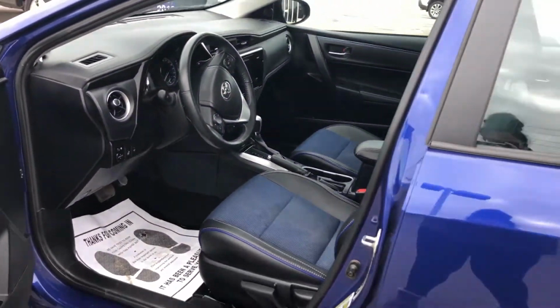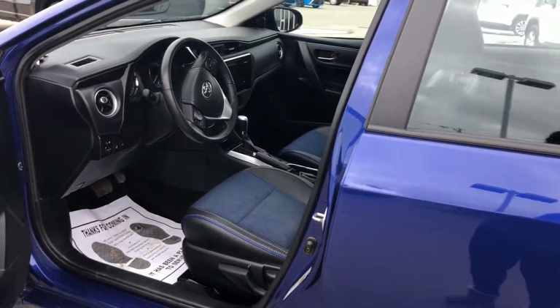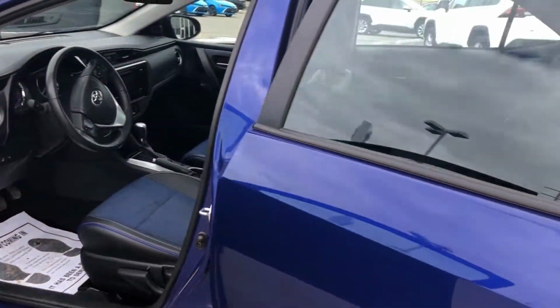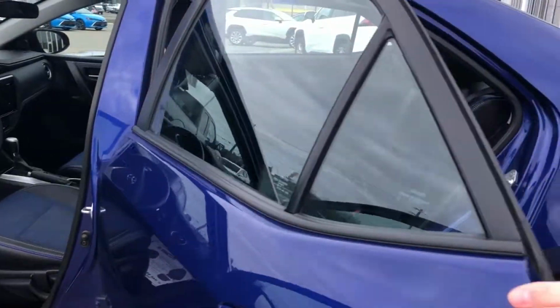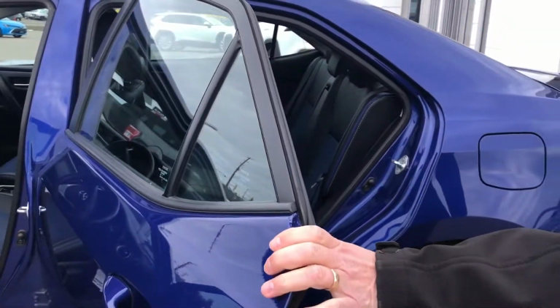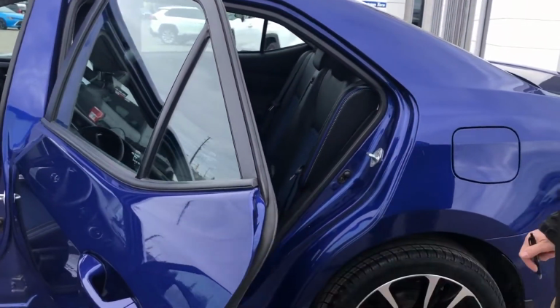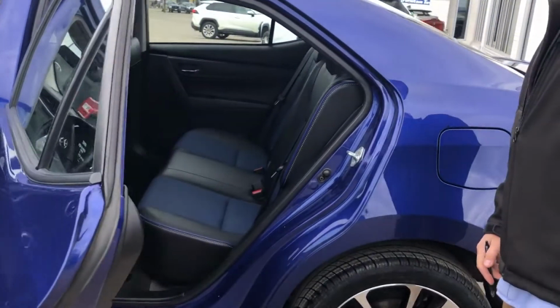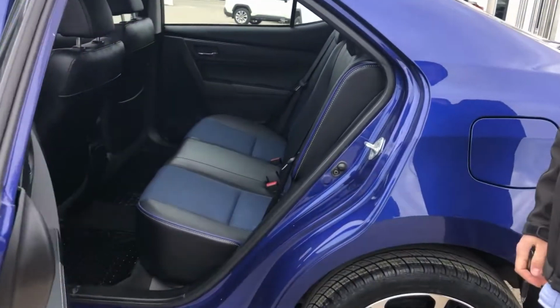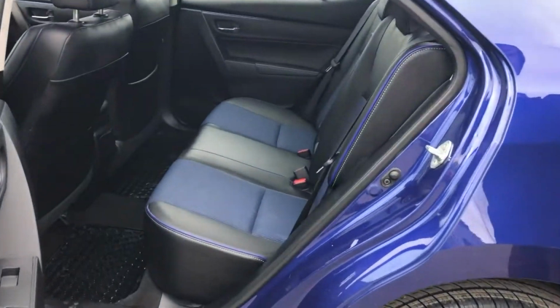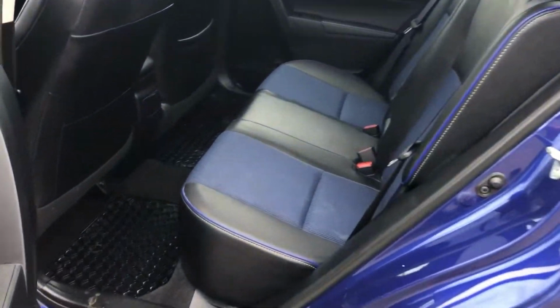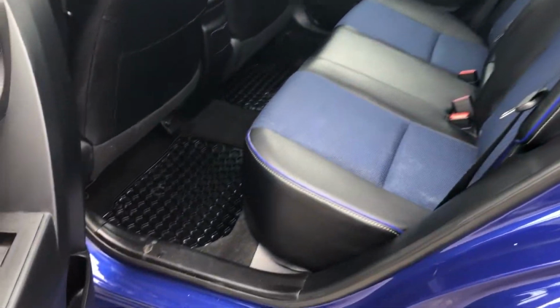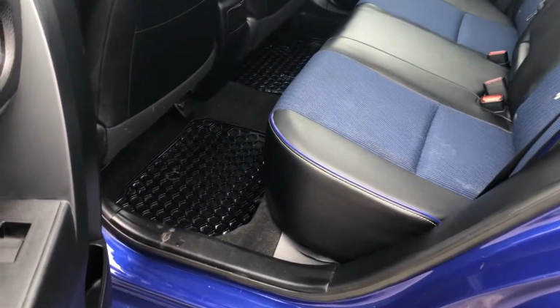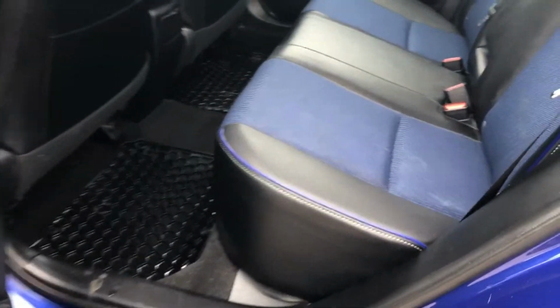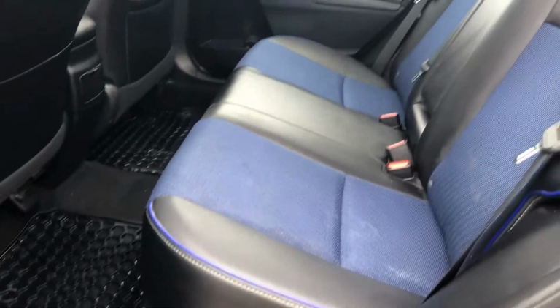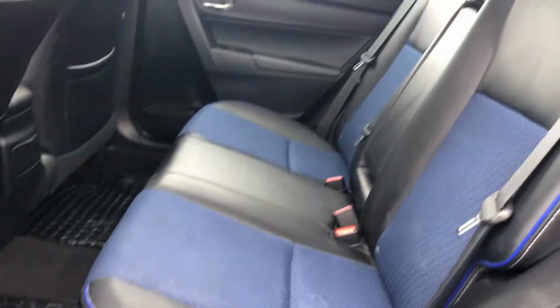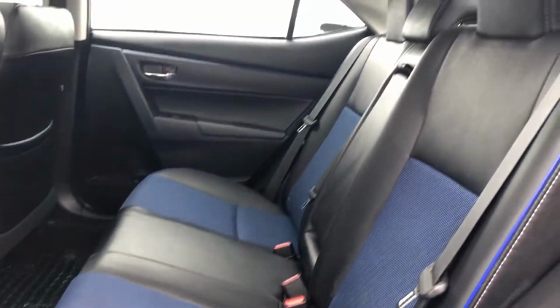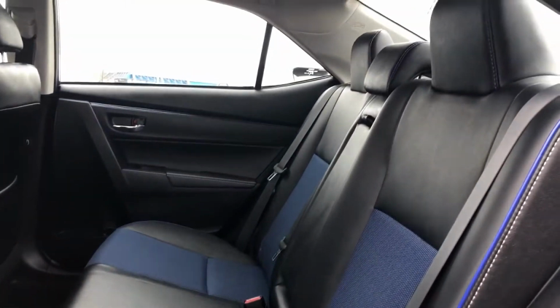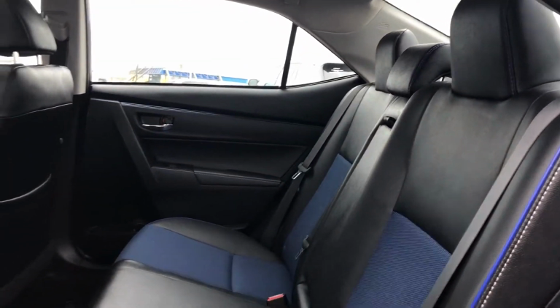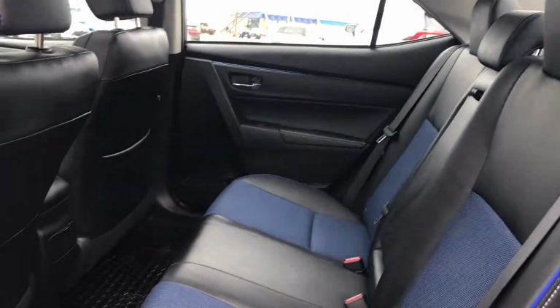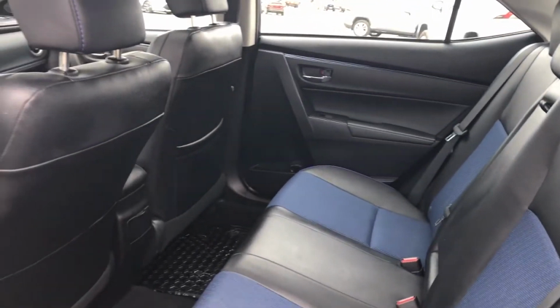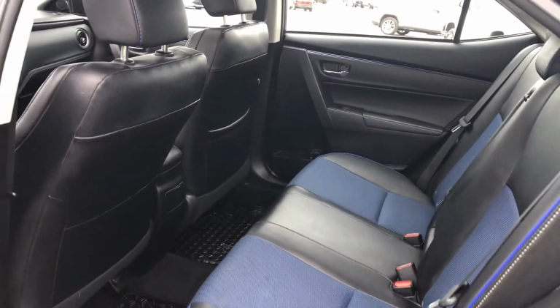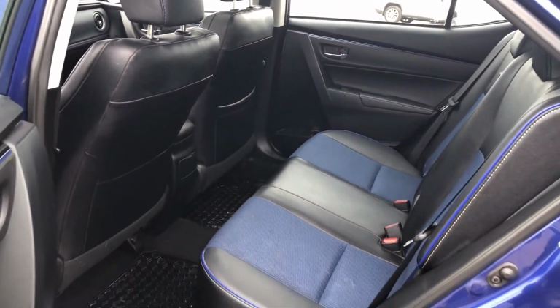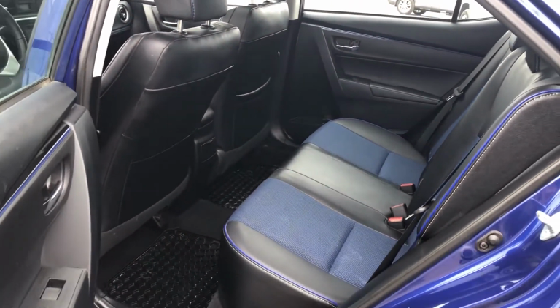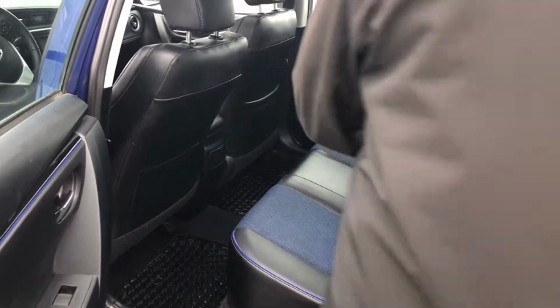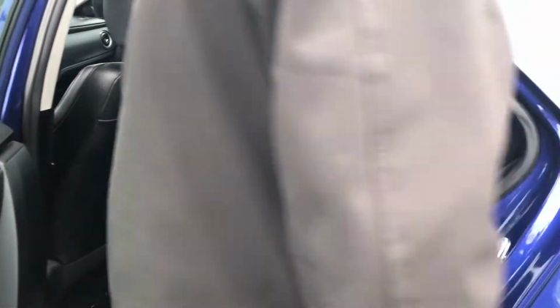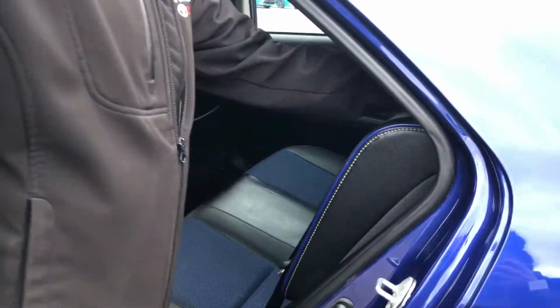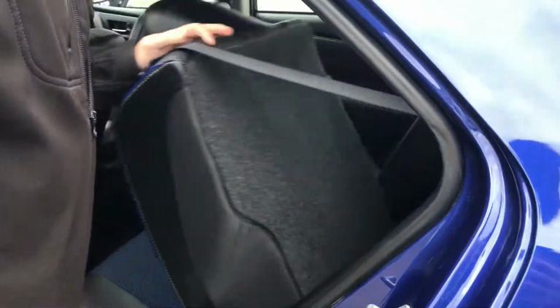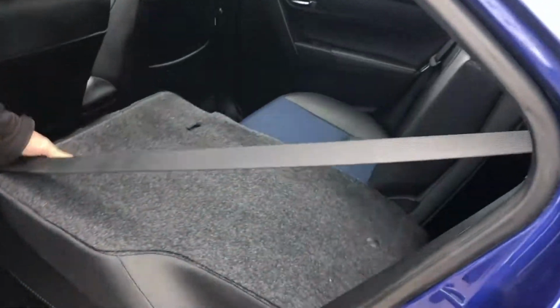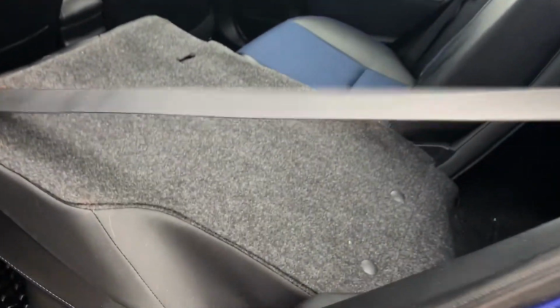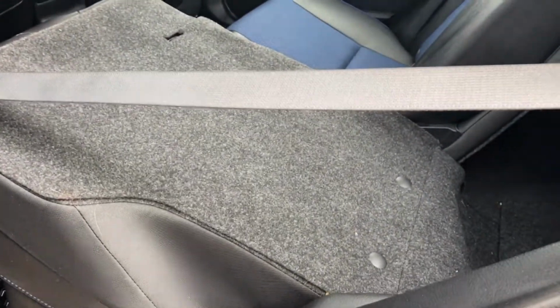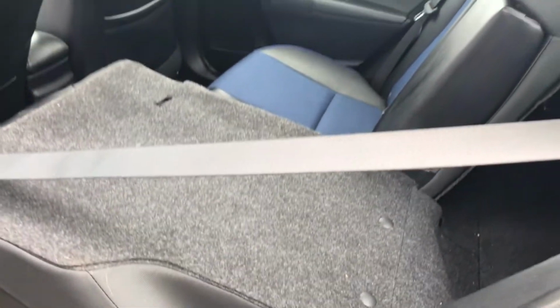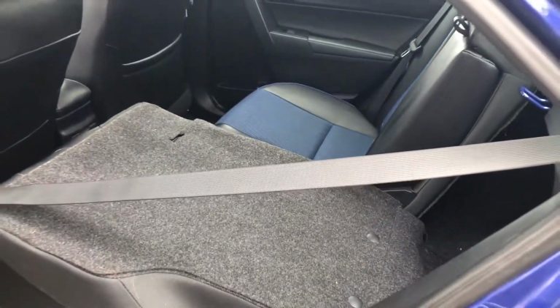There's lots of room in the back seat as you can see. It comes with two sets of mats — your winters and your summers — with the winter rubber mats currently in the vehicle. The back seat does come down; just pull this lever here. It's a 60-40 split if you need that little extra room.